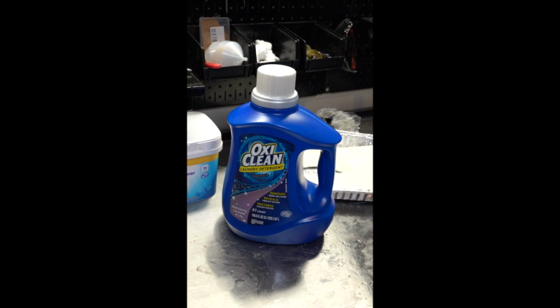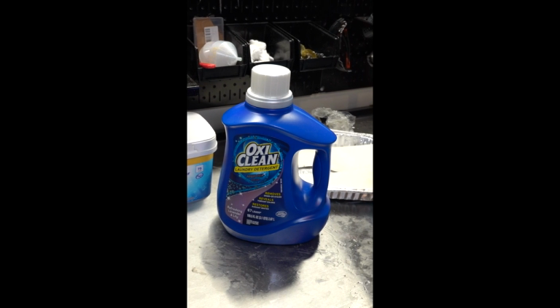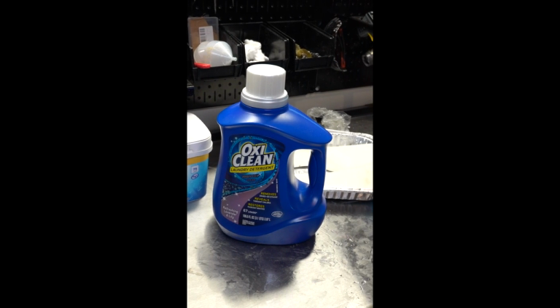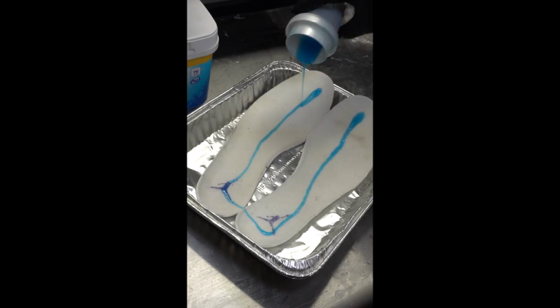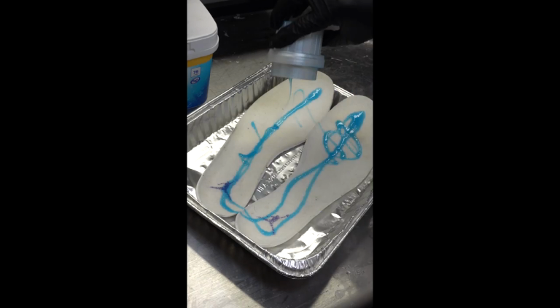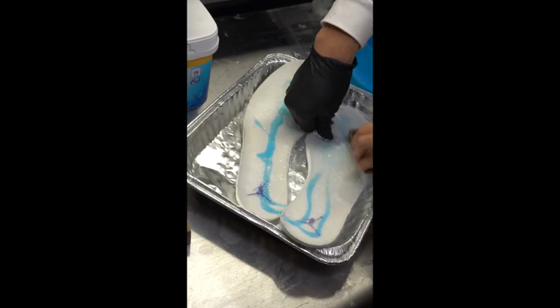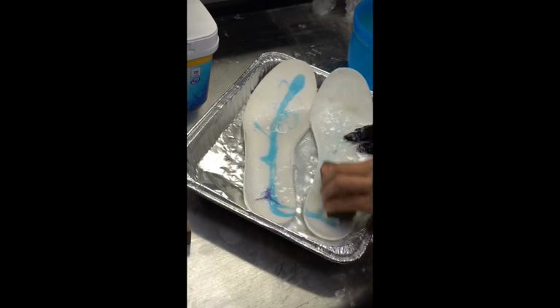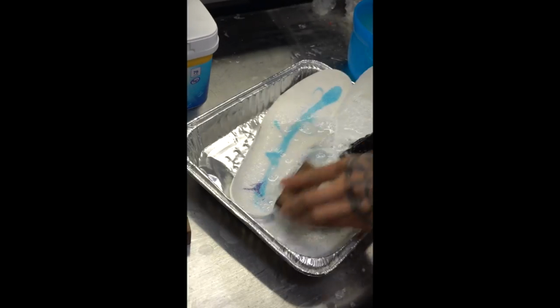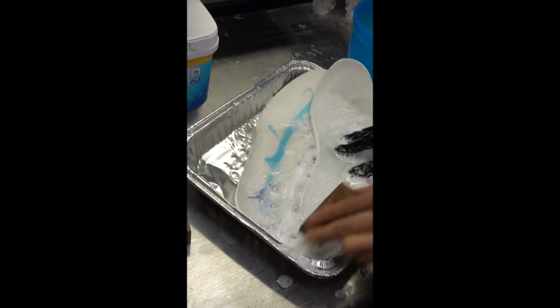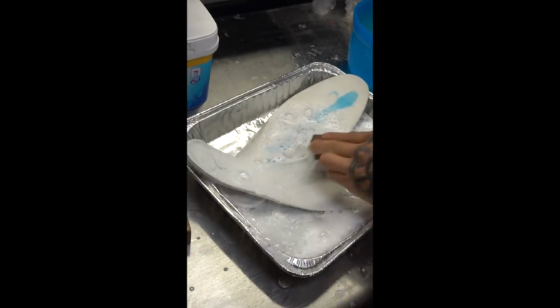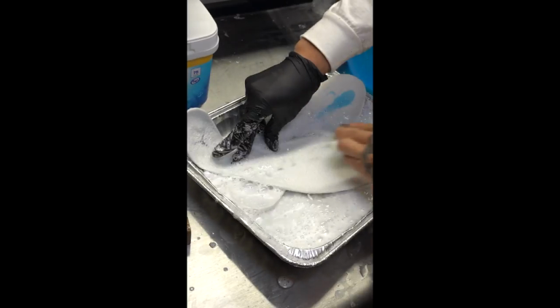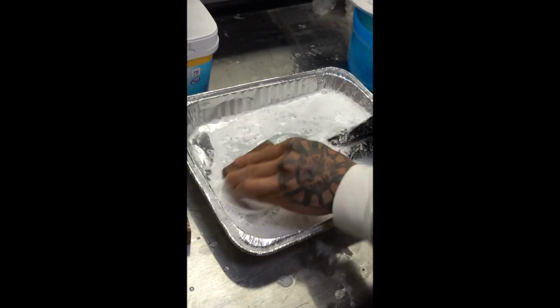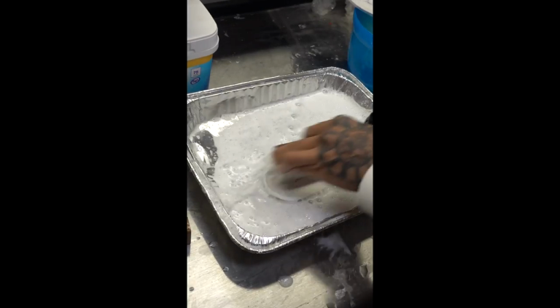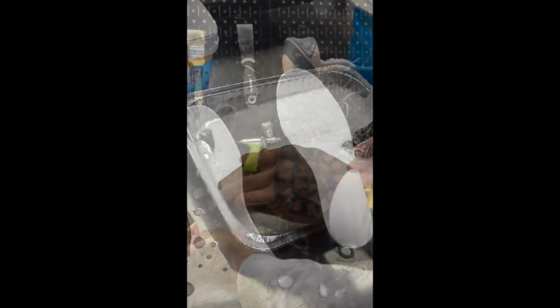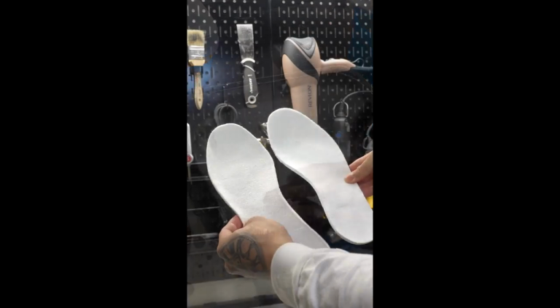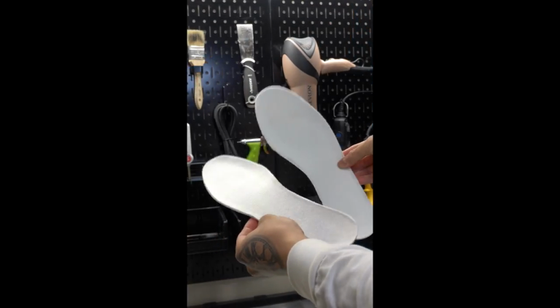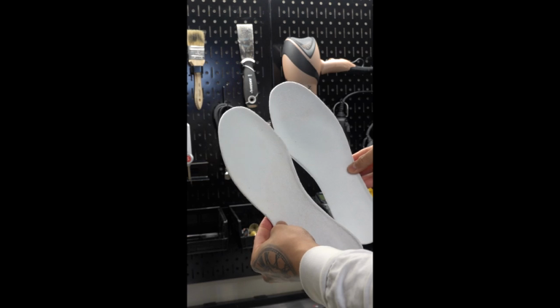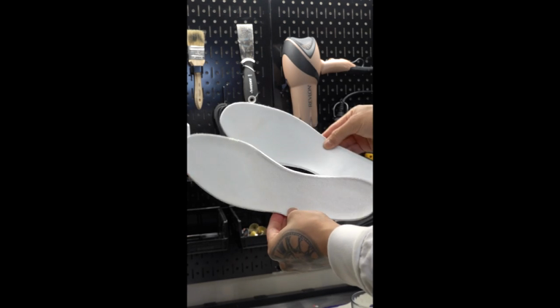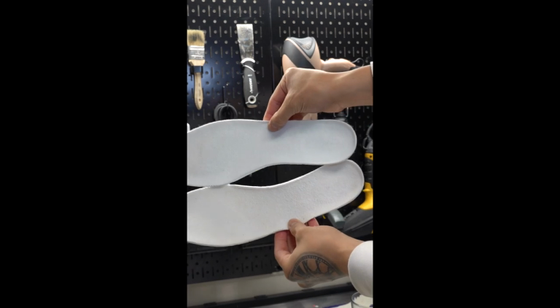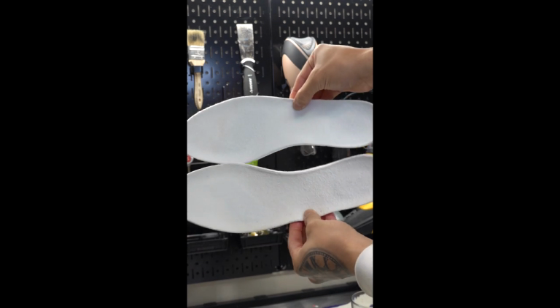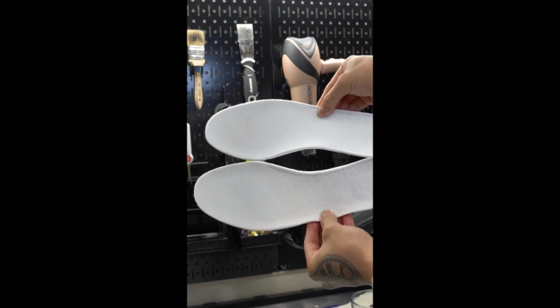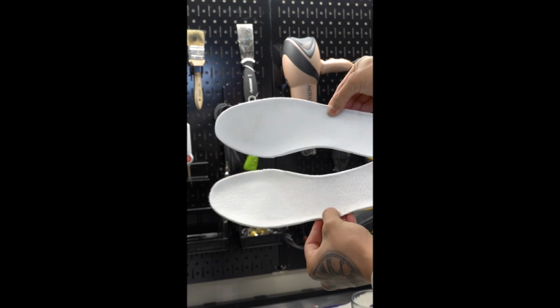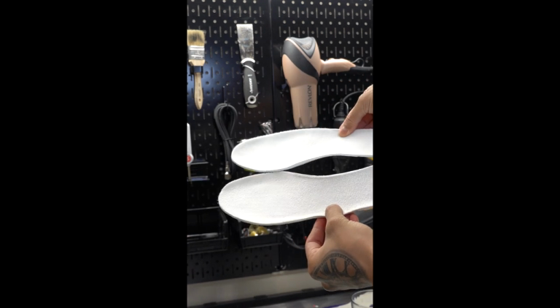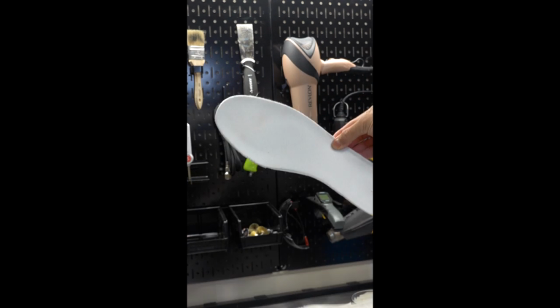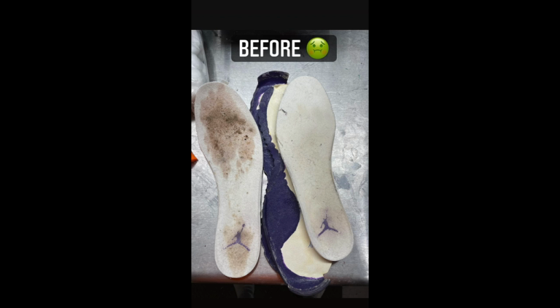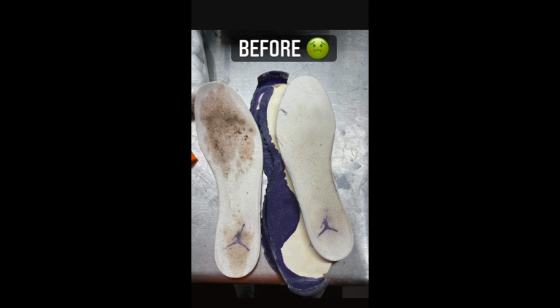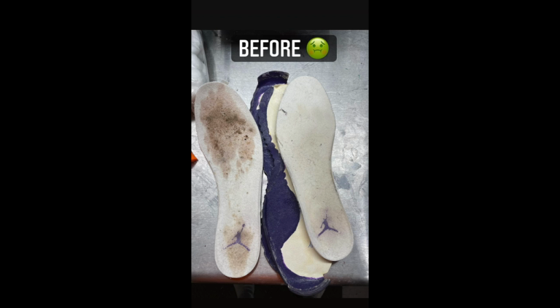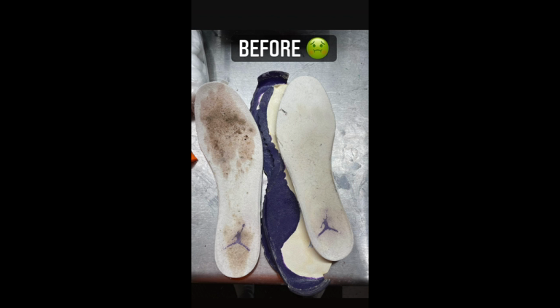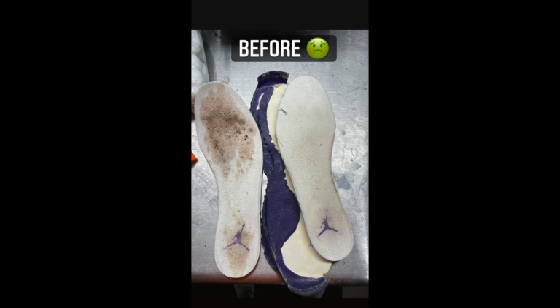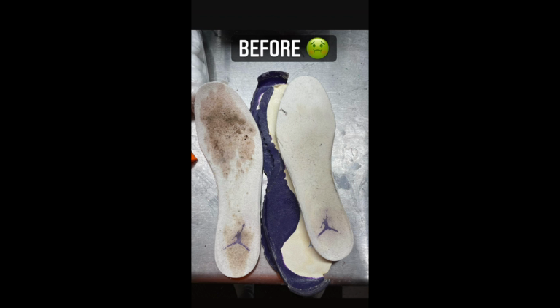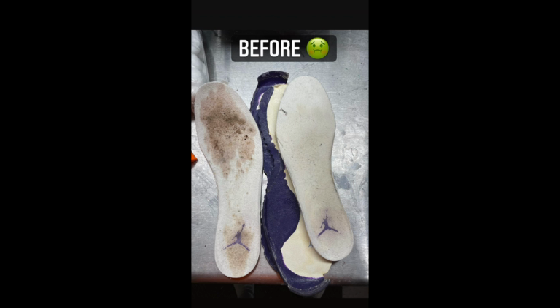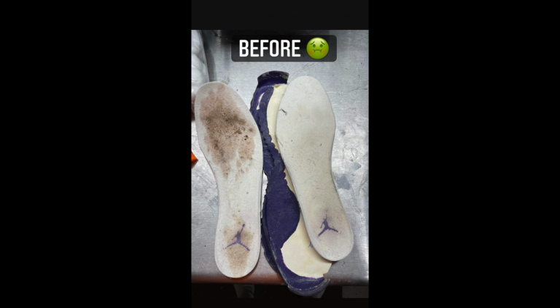Now, to make the insoles look extra petite, I'm gonna be using a laundry detergent that has blue dye in it — it's gonna make the white really pop. Because of how hard I was scrubbing, I removed the Jumpman, but it's okay, I replaced it with a brand new one. And that's it for this quick tip.